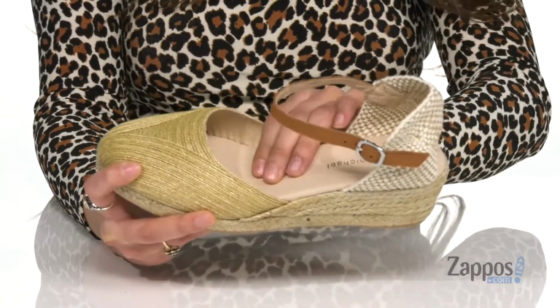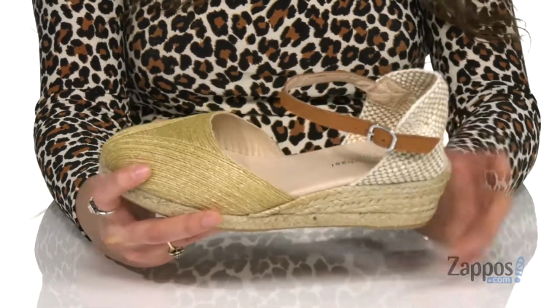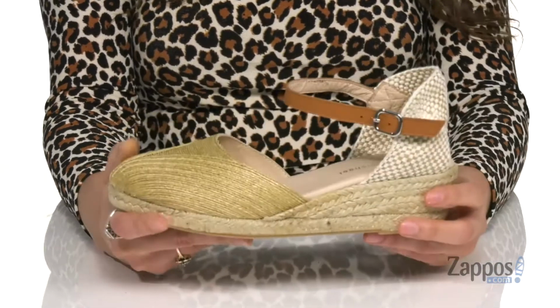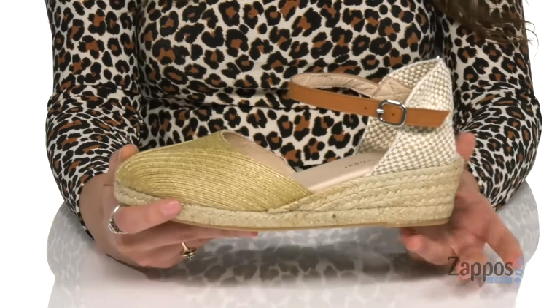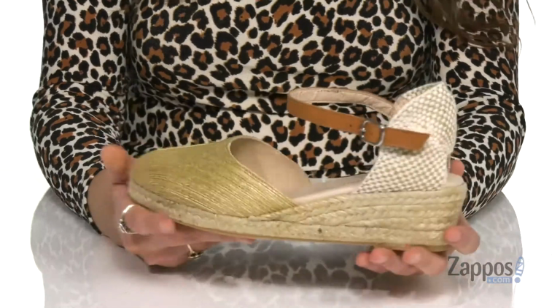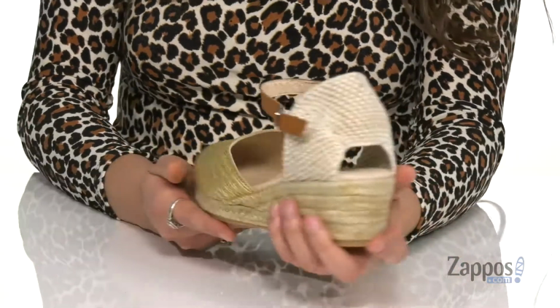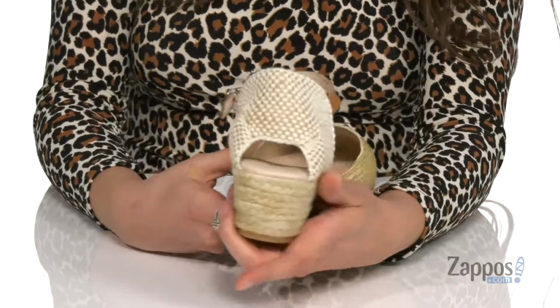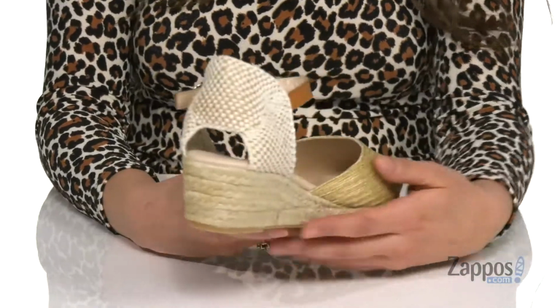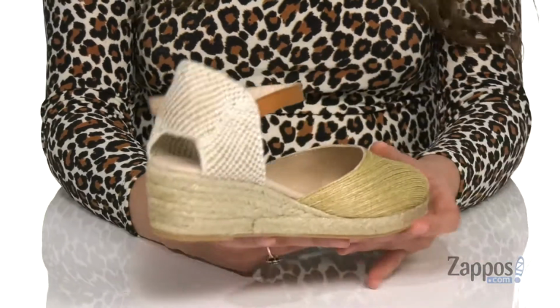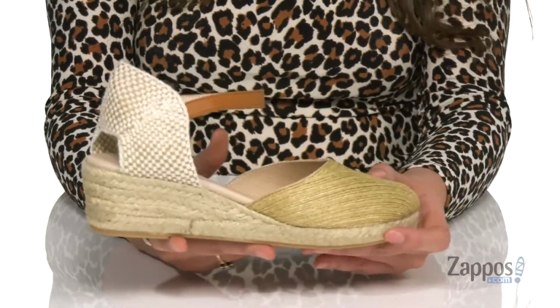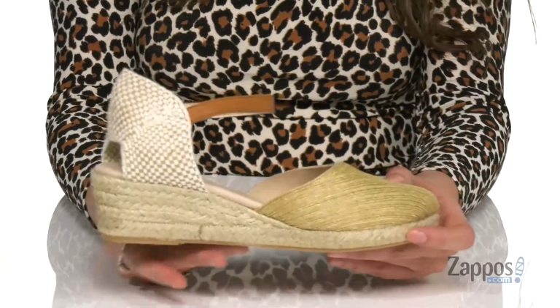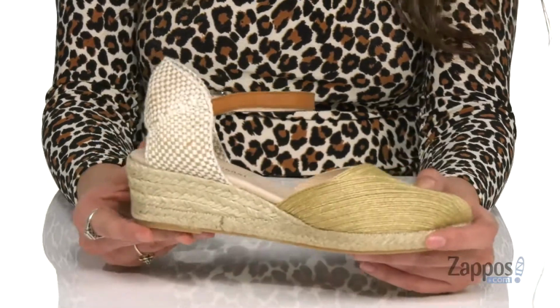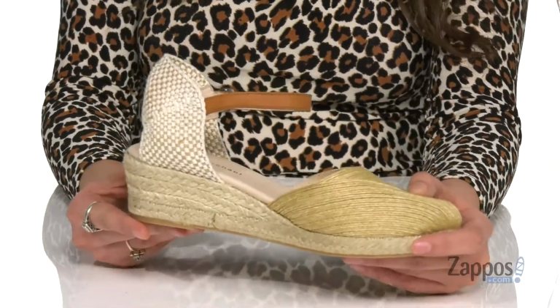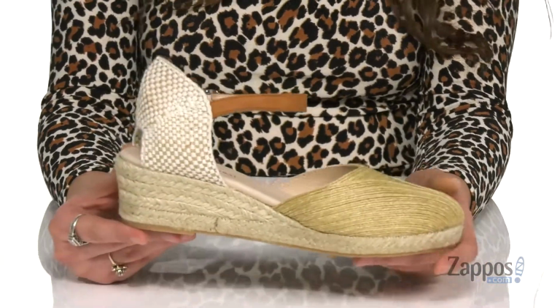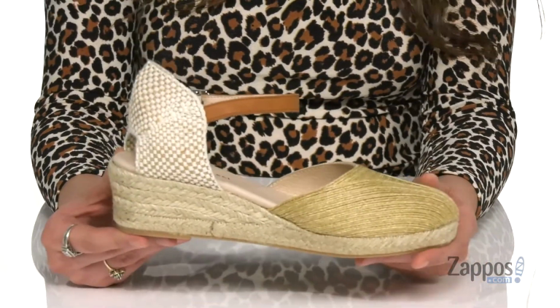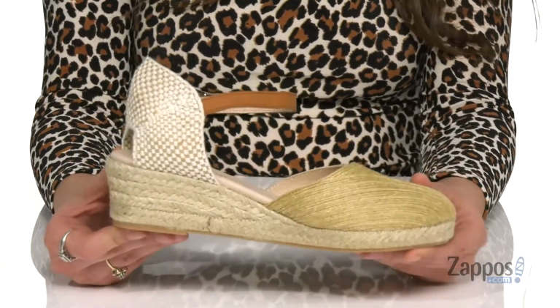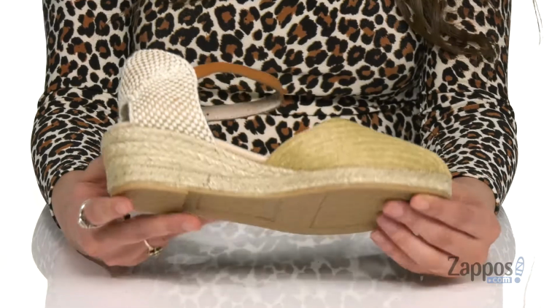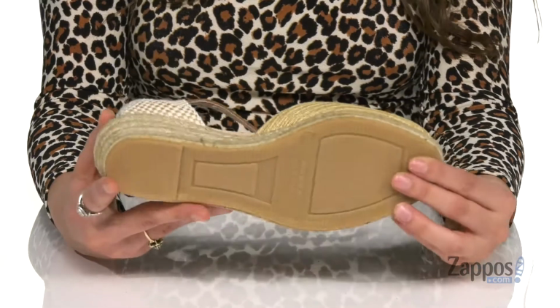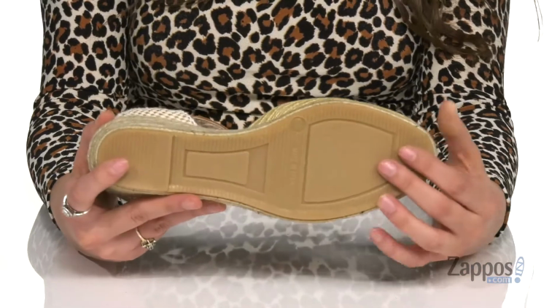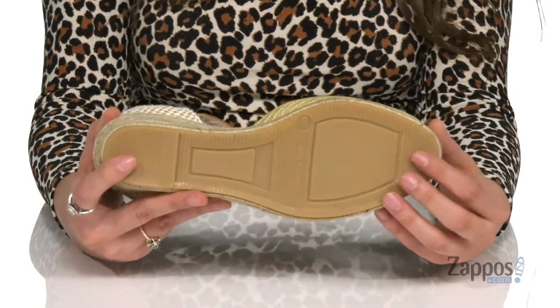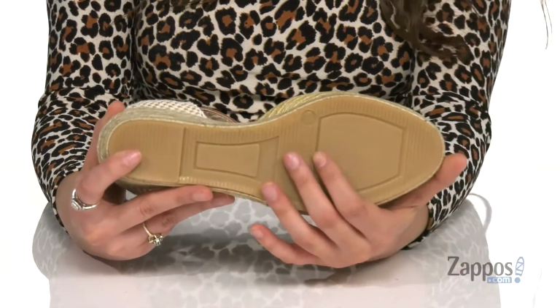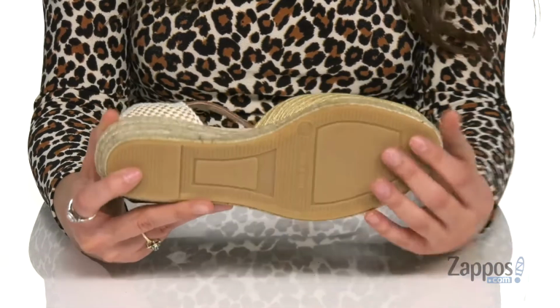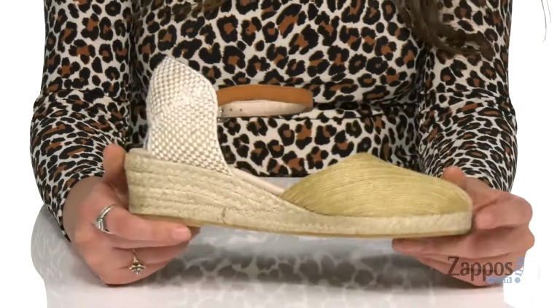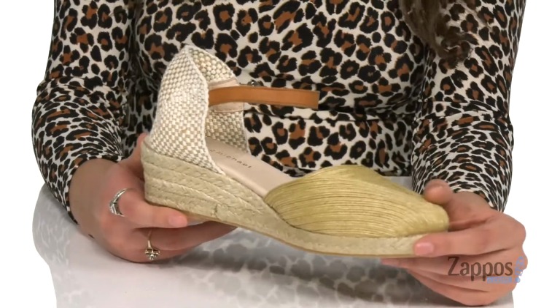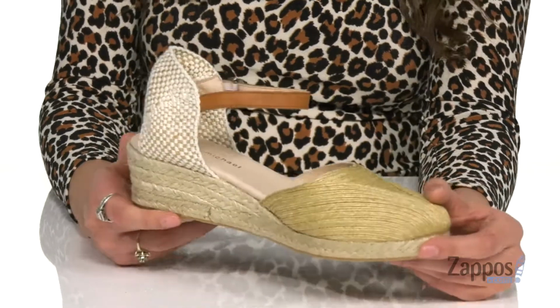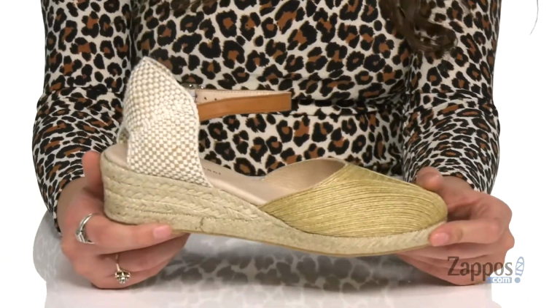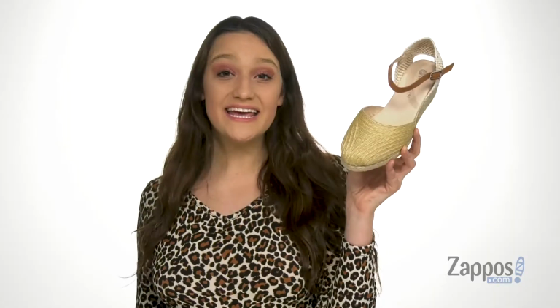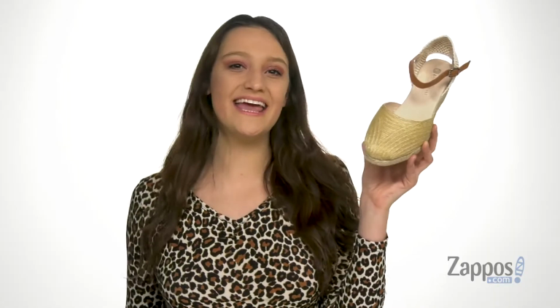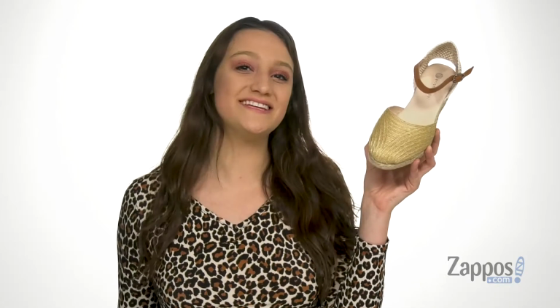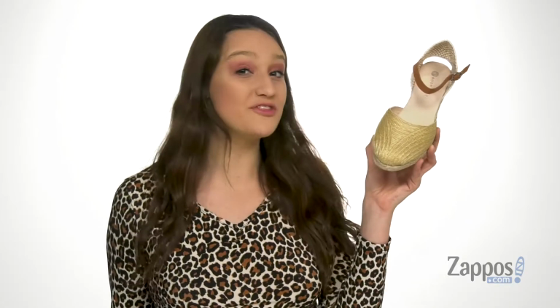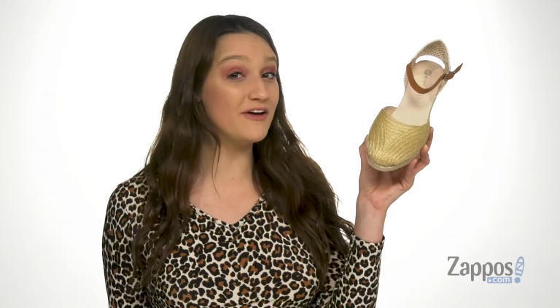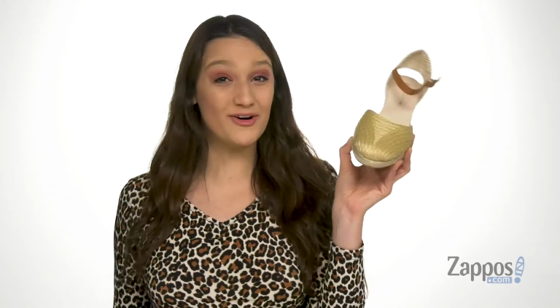There's a cushioned footbed for comfort that lasts. They have a jute wrapped midsole for a little added style and a boost in height, and it's all on top of a synthetic outsole that's textured for traction. They're from Eric Michael.